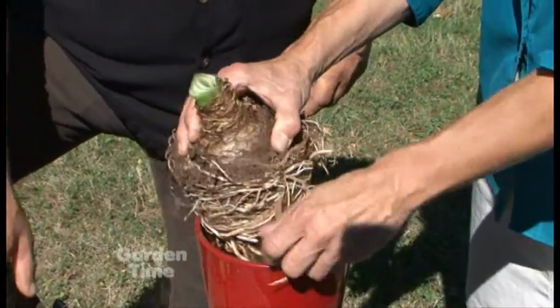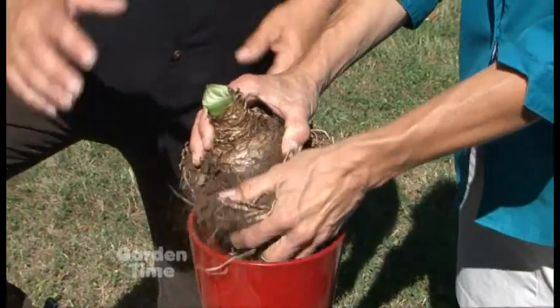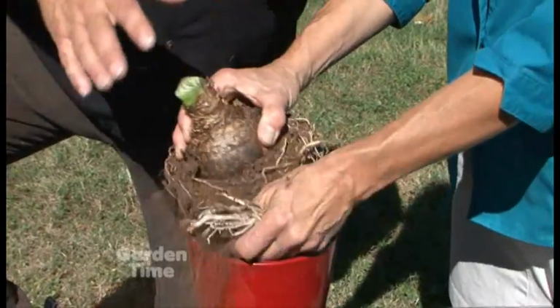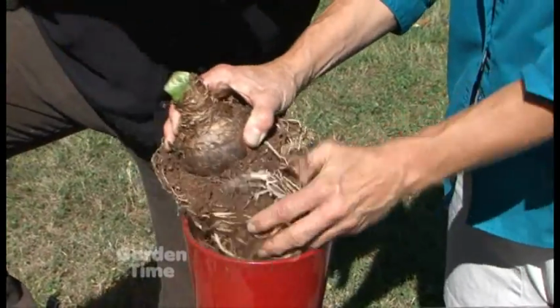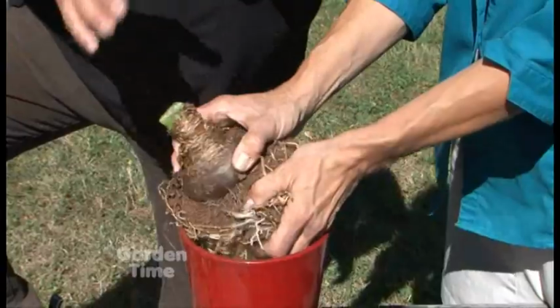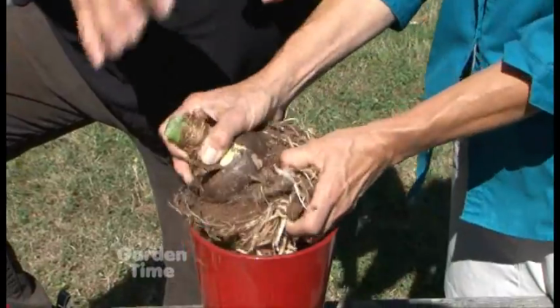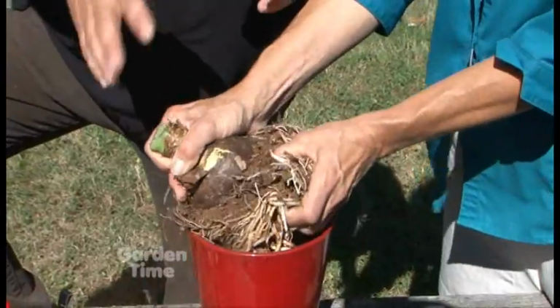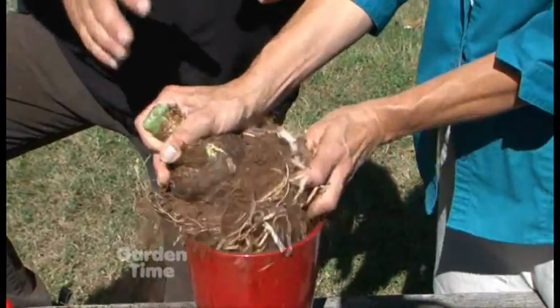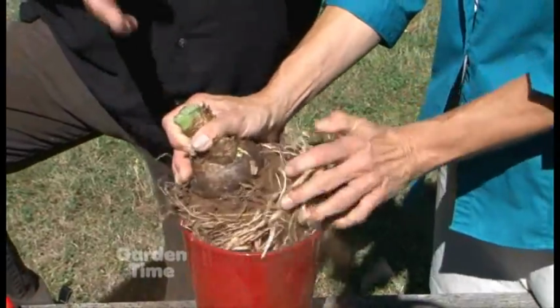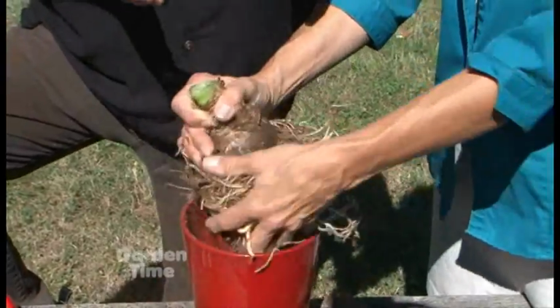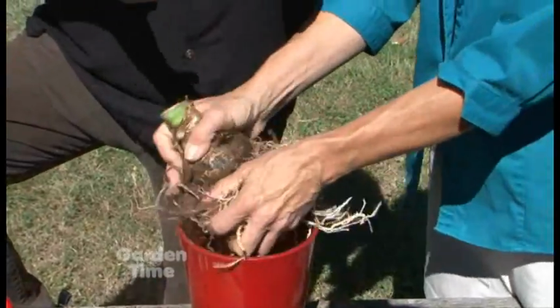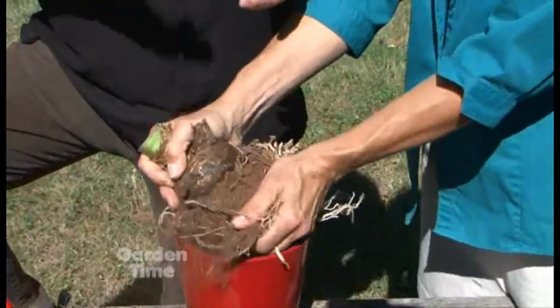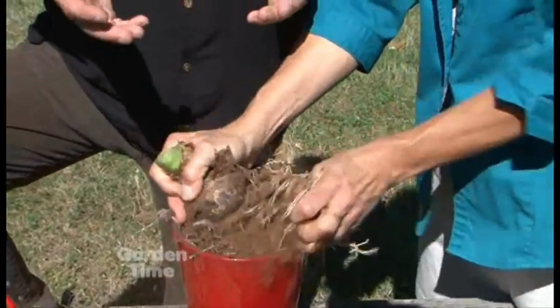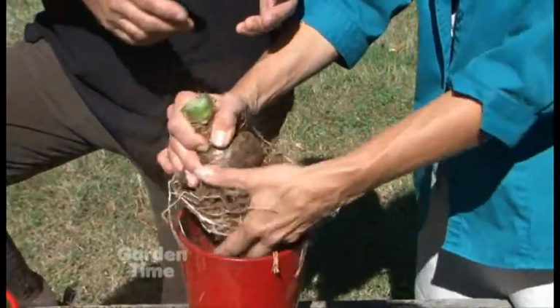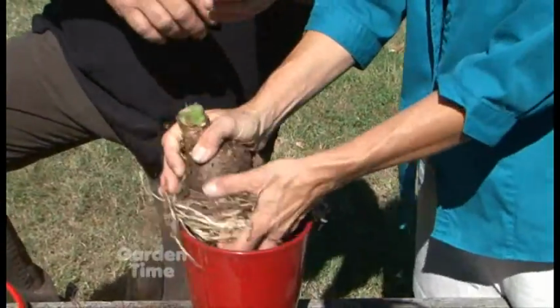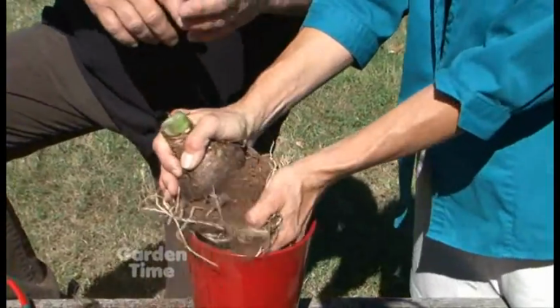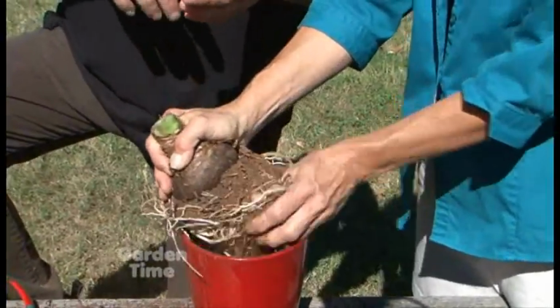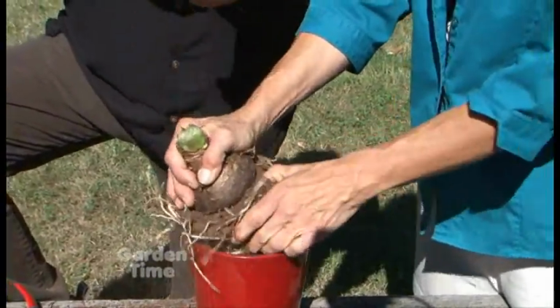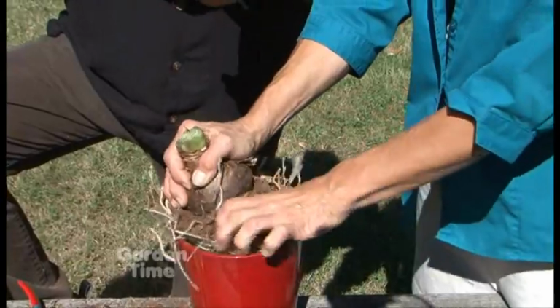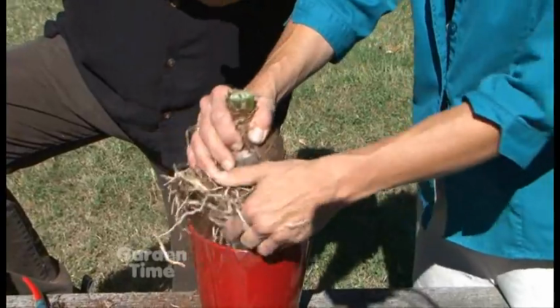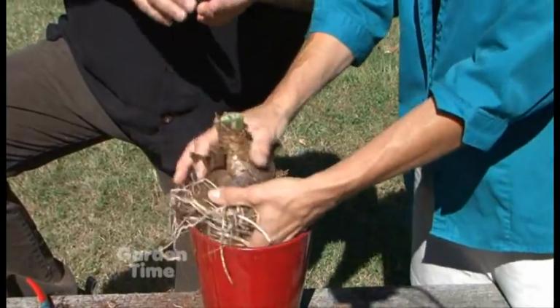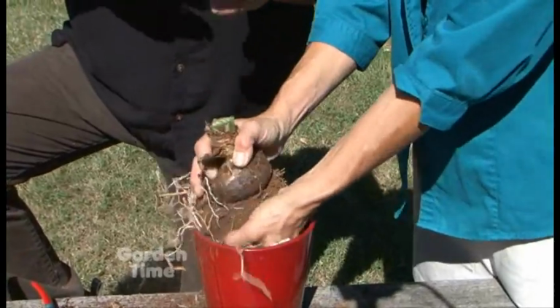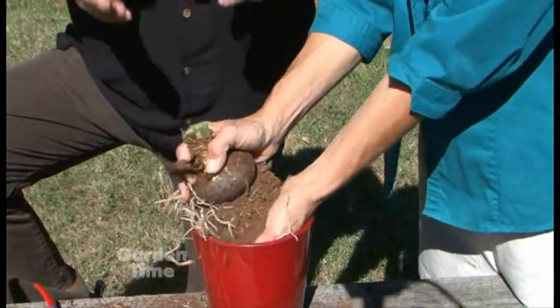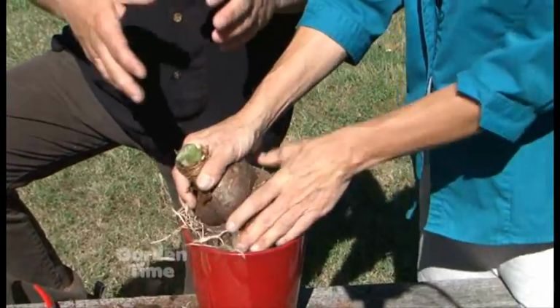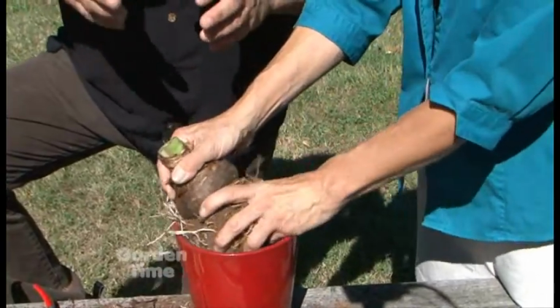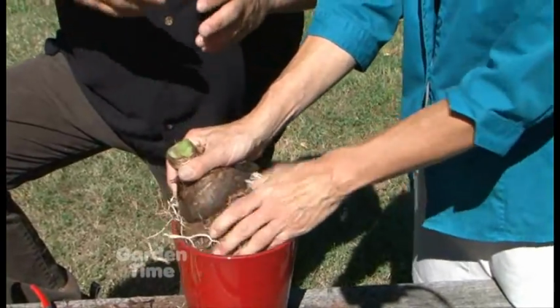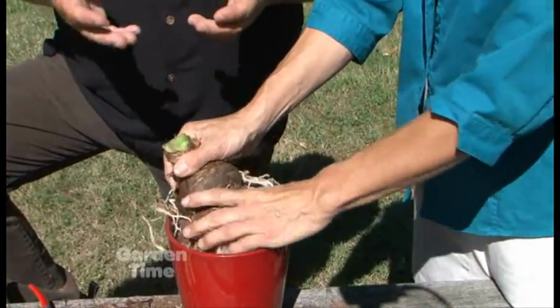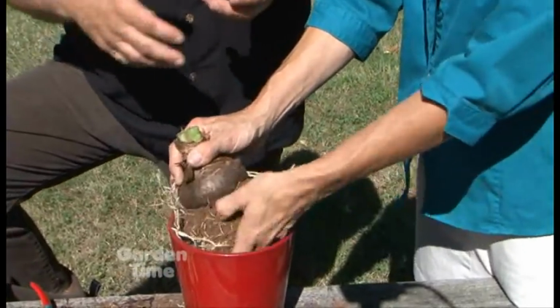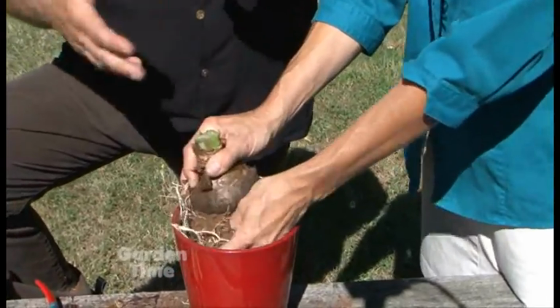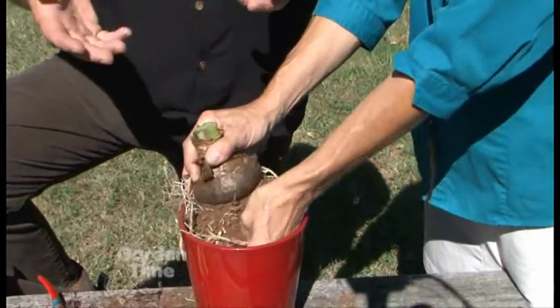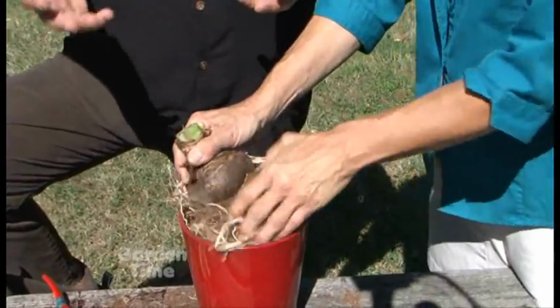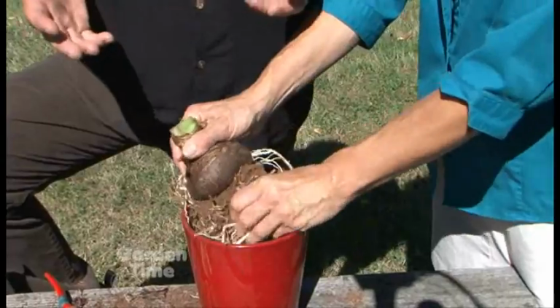Once you do get the bulb completely clear of roots and soil, all you have to do then is play the waiting game. You need to put it somewhere where it's about 55 degrees — so cool and dry — and then just leave it set until around the end of October.